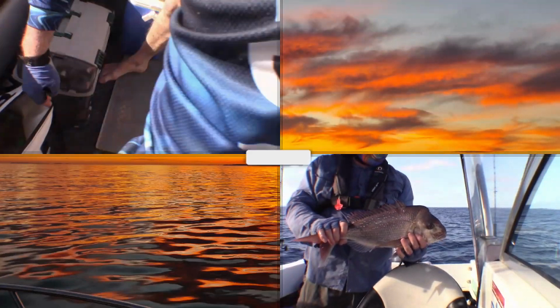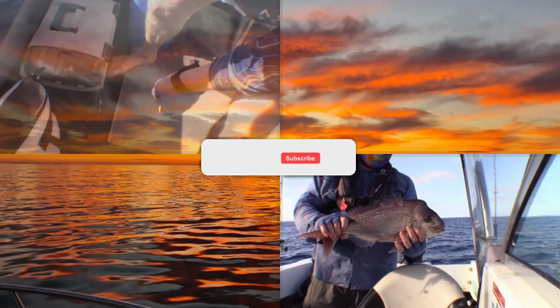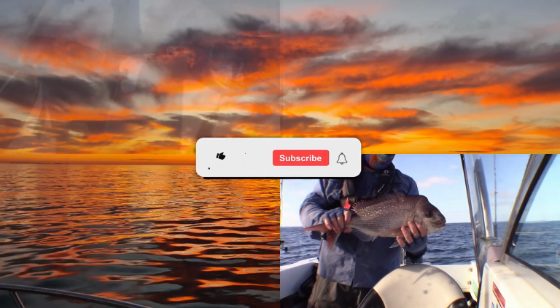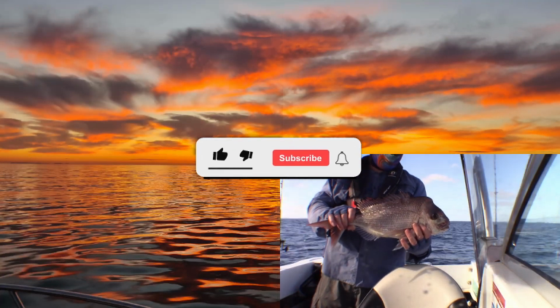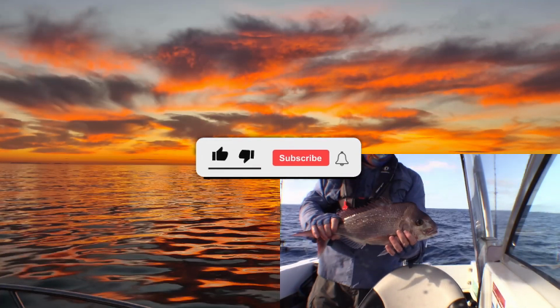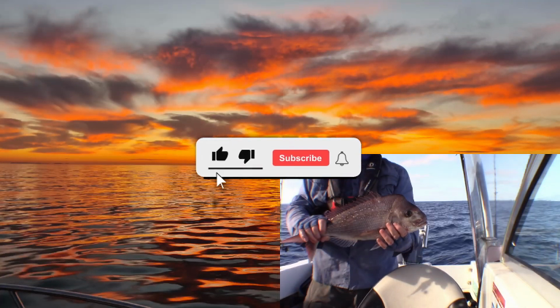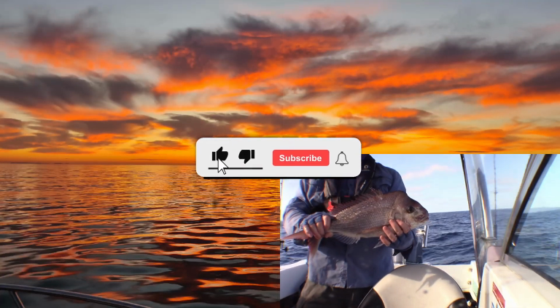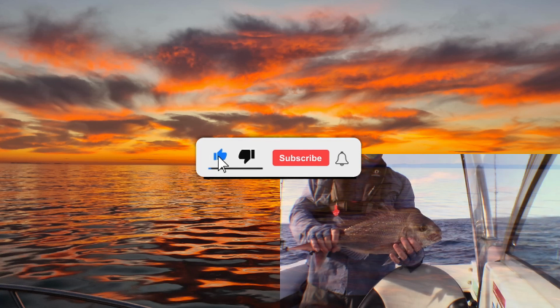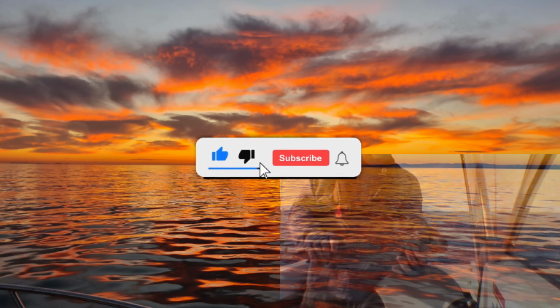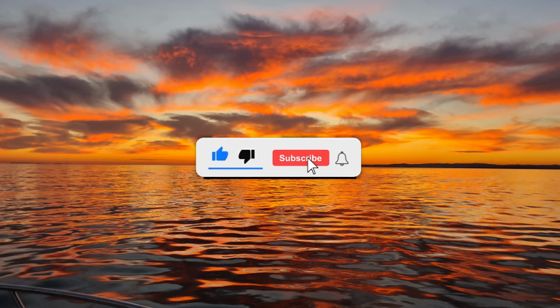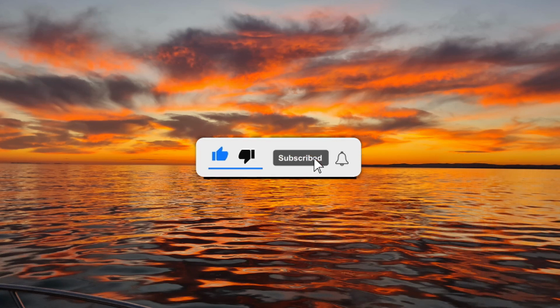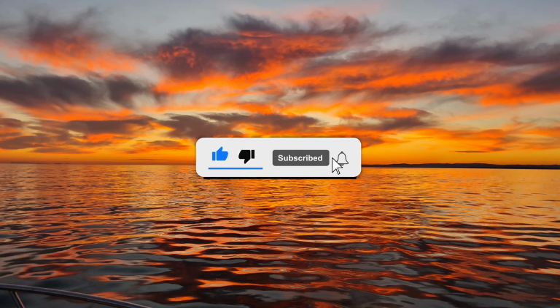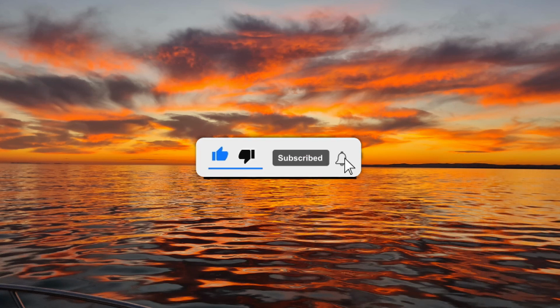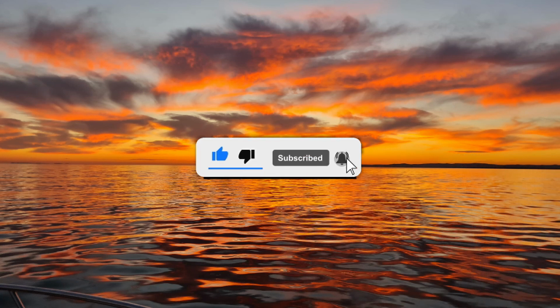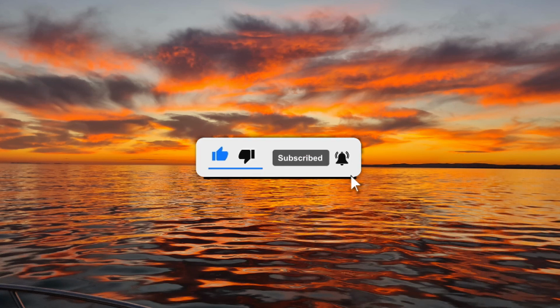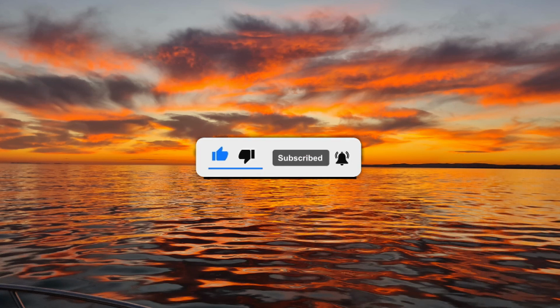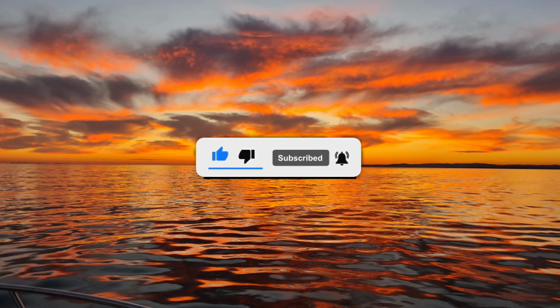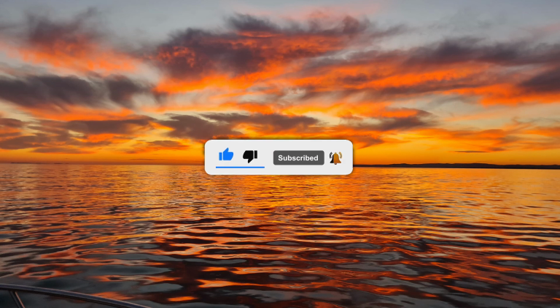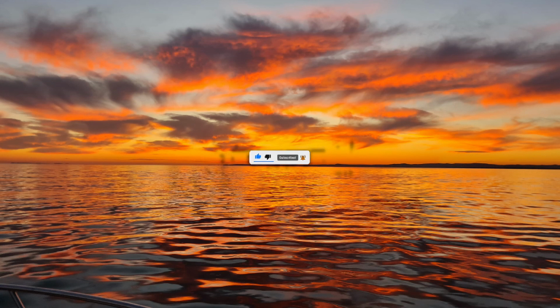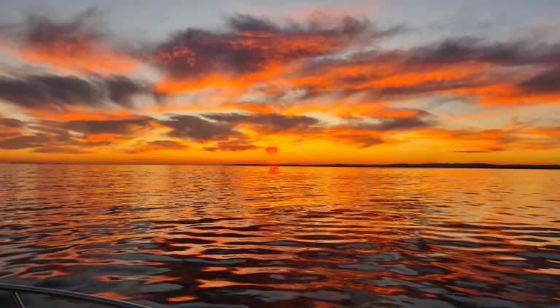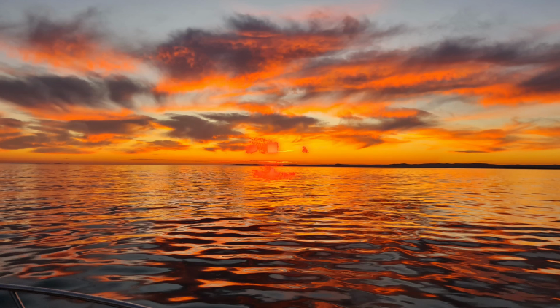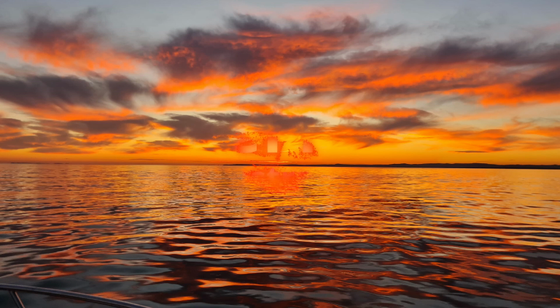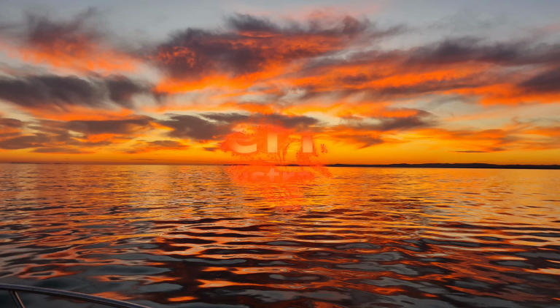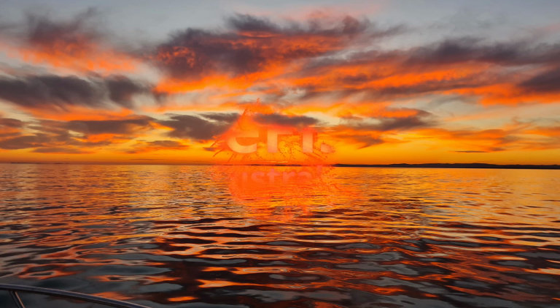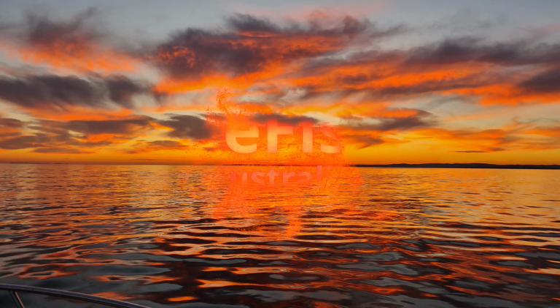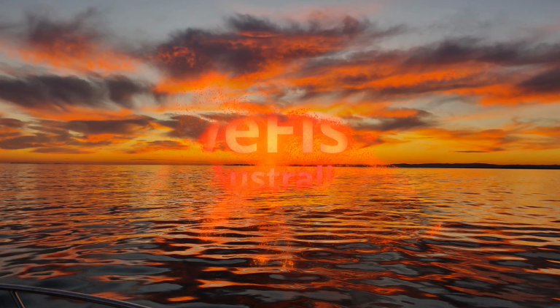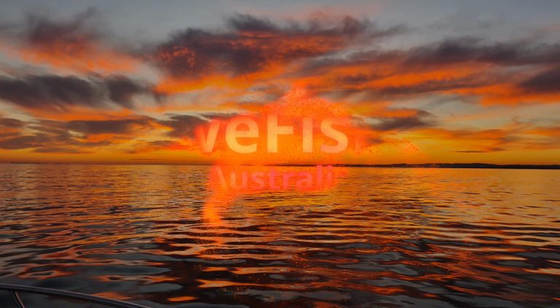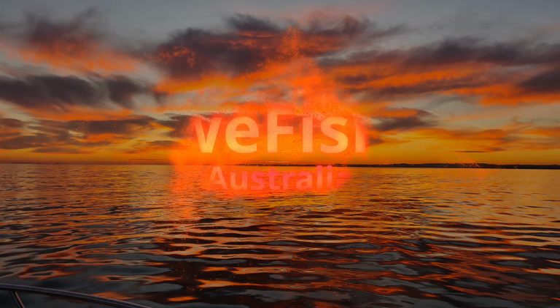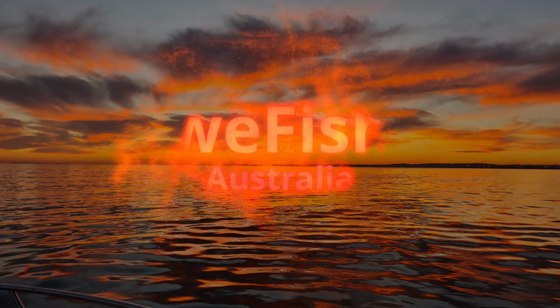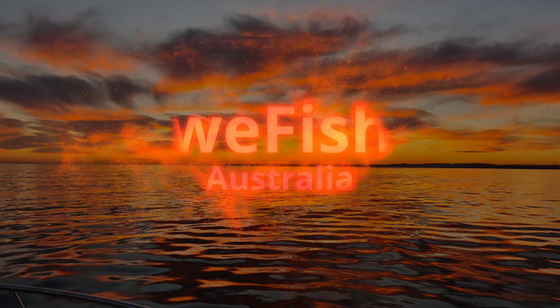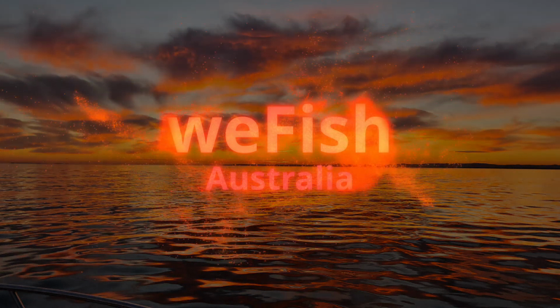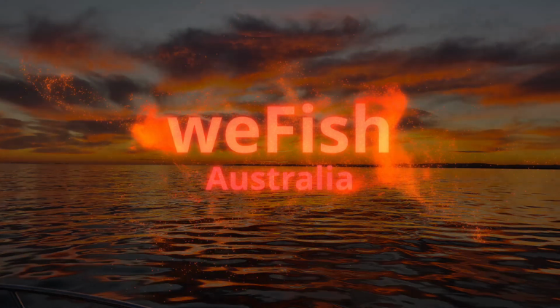I hope it gives you some ideas if you have to do anything similar. If you'd like to see more of my videos you can go to my YouTube channel - don't forget to click like, comment and subscribe for more. Until next time, good fishing.